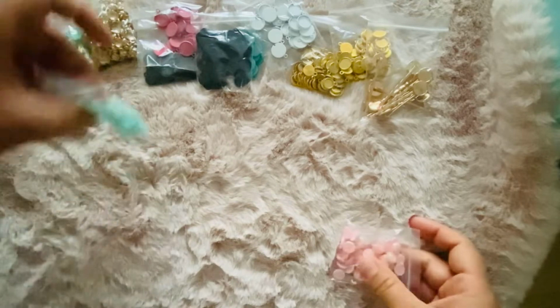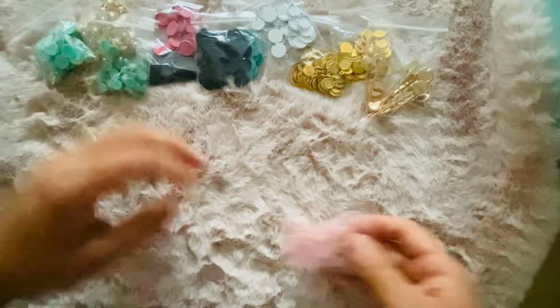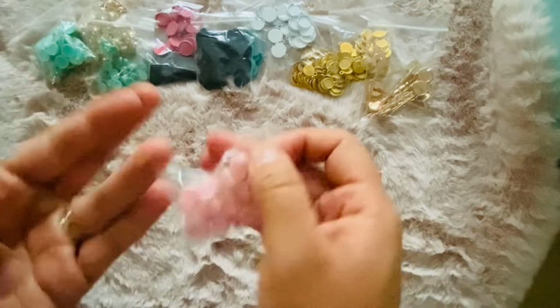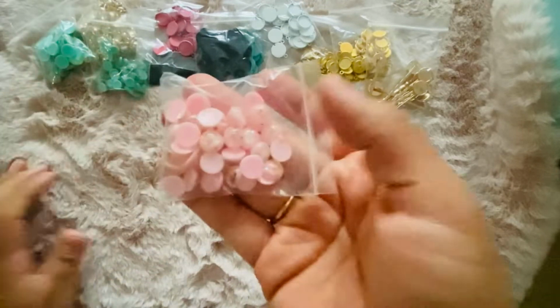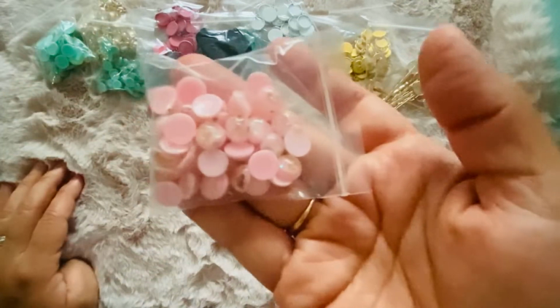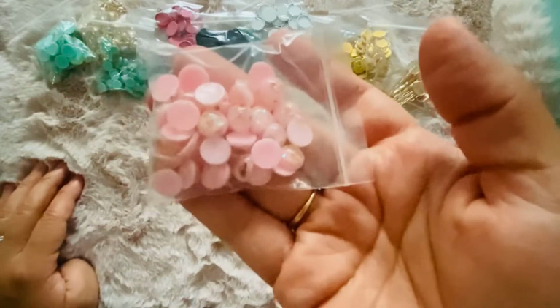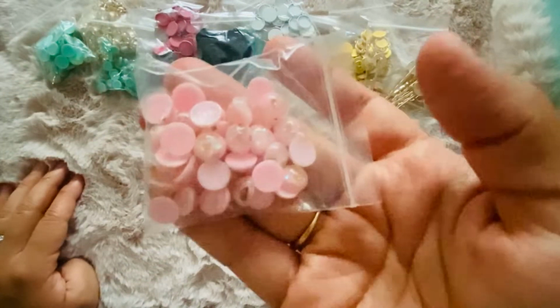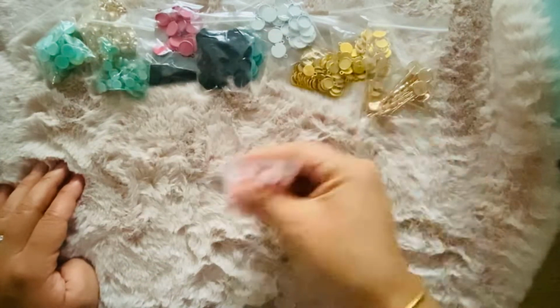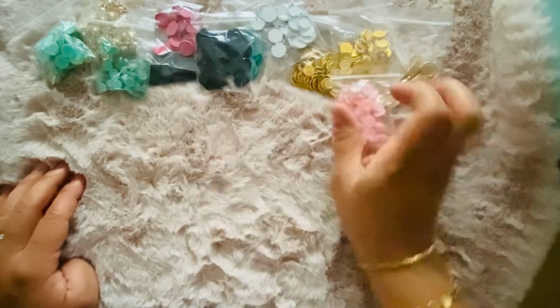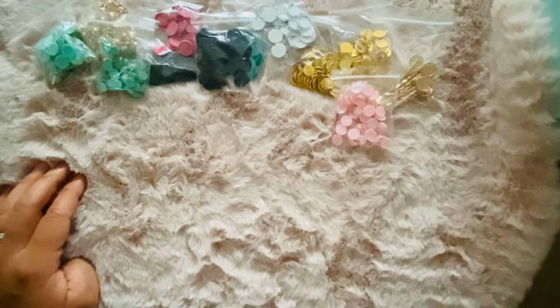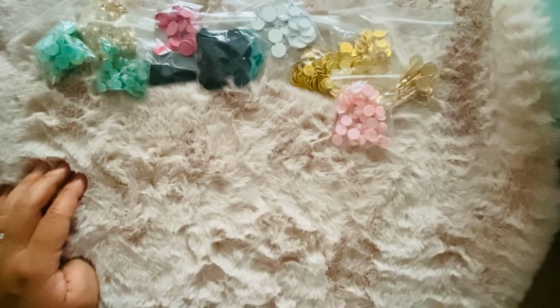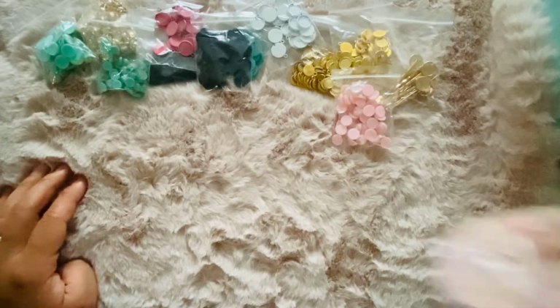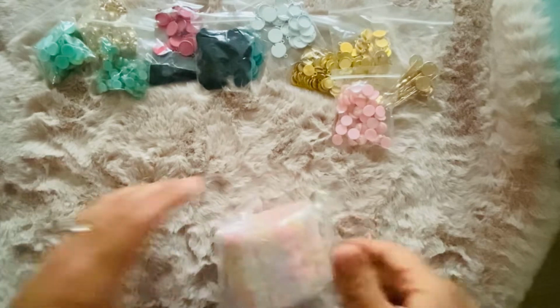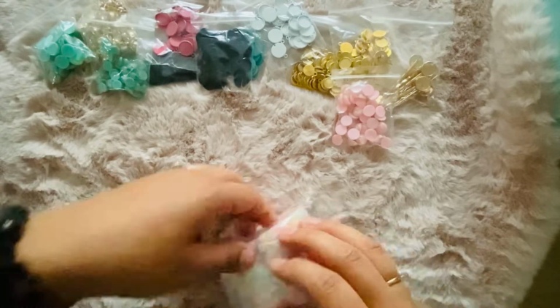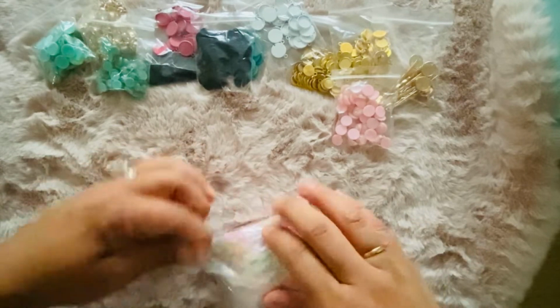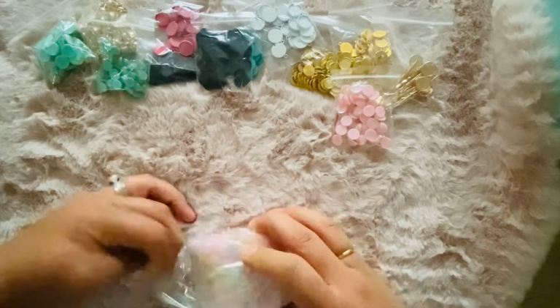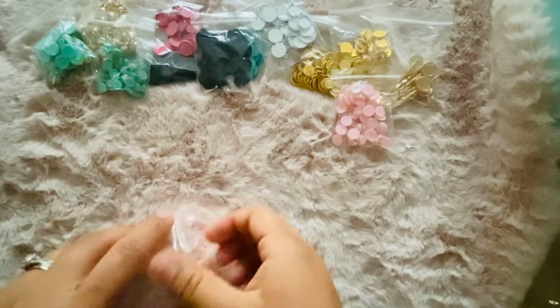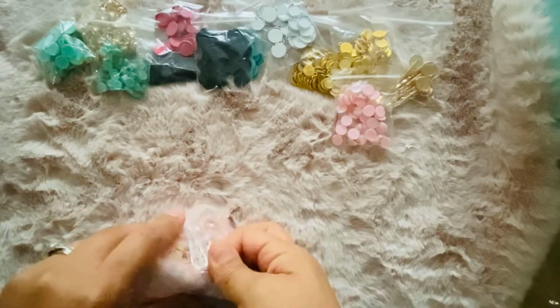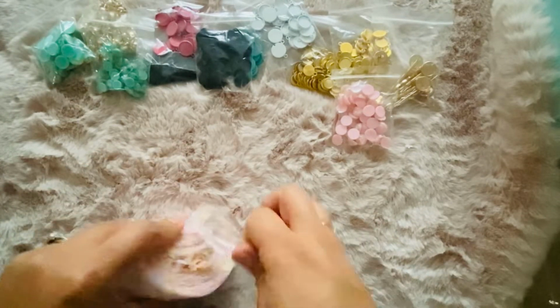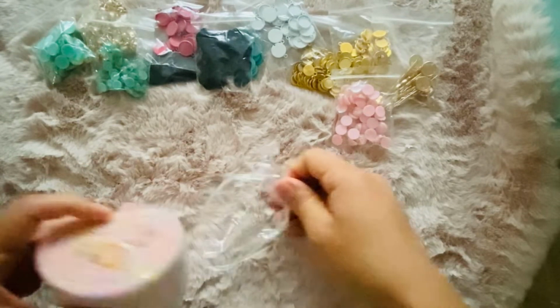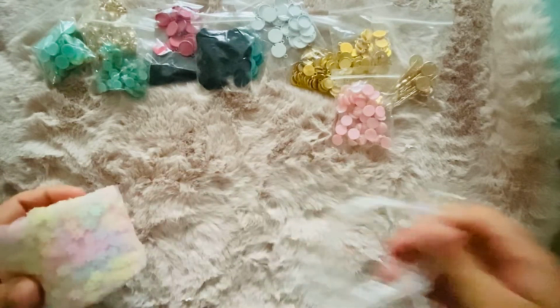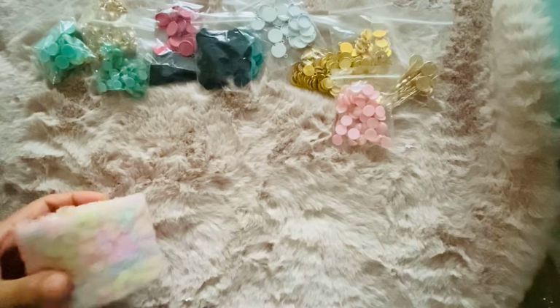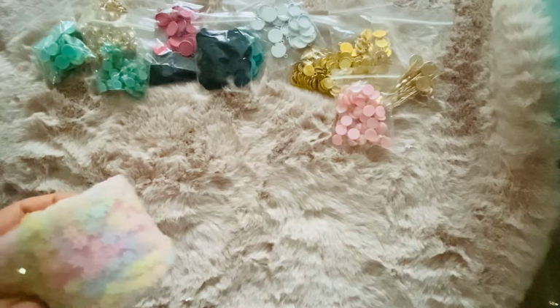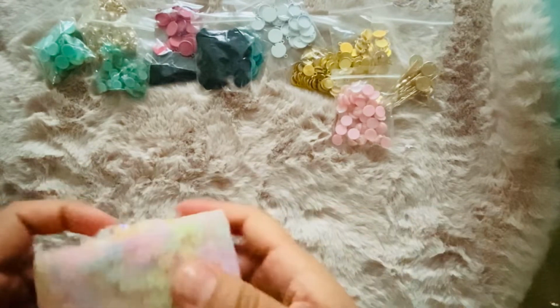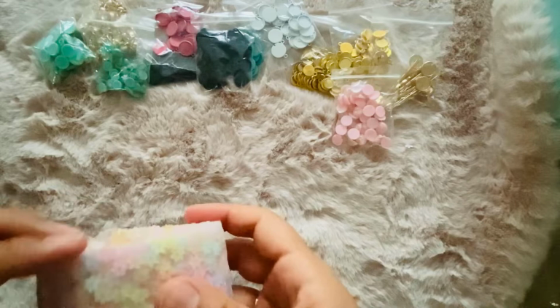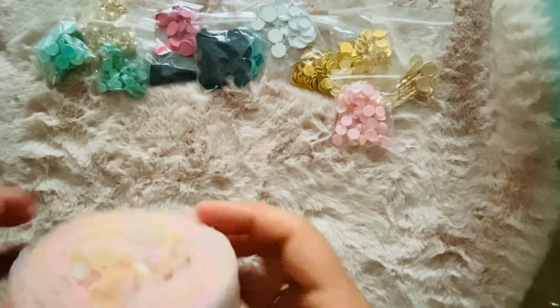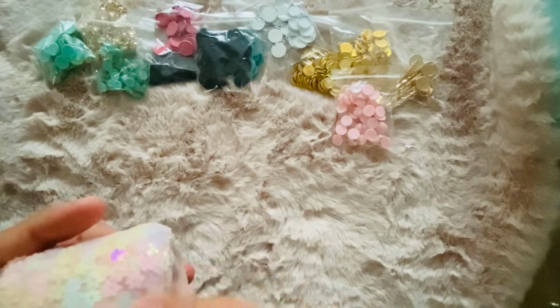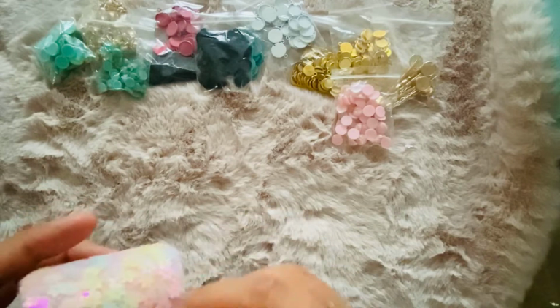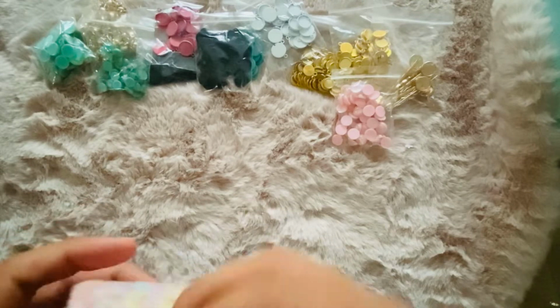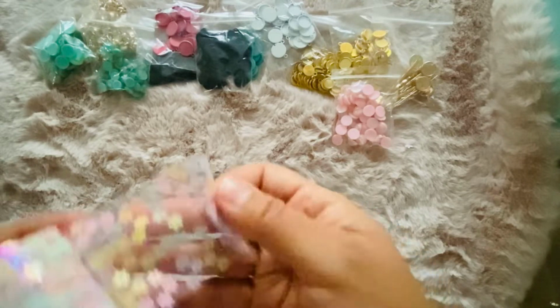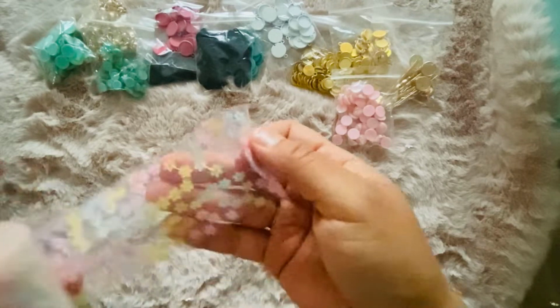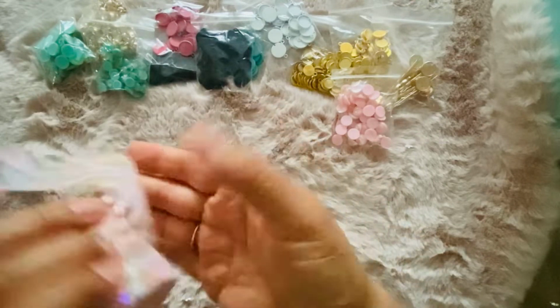I also got them in pink. And I also did order — I'm gonna share some of this with my friend, but it's just so cute.